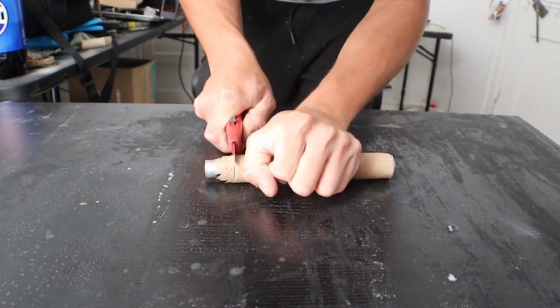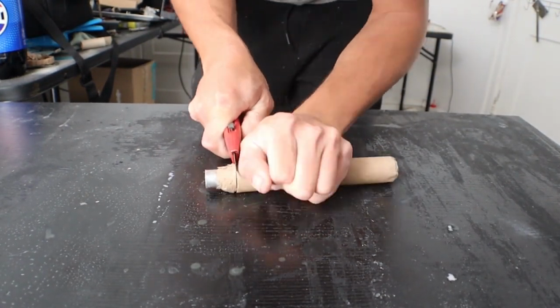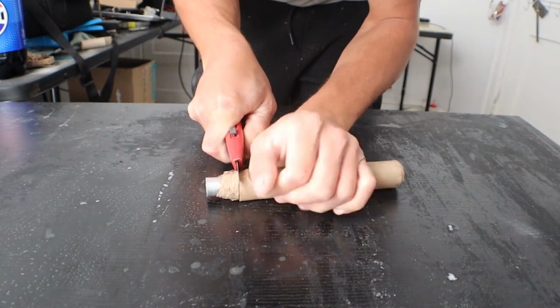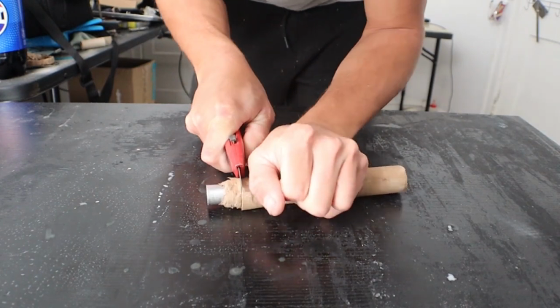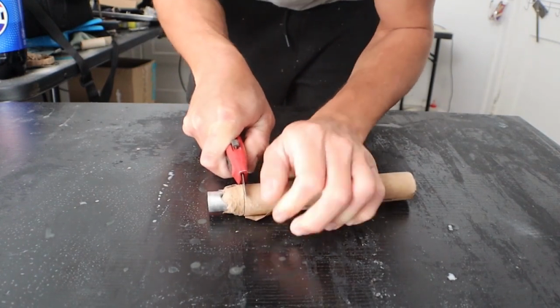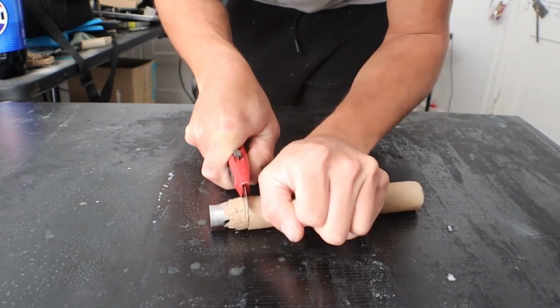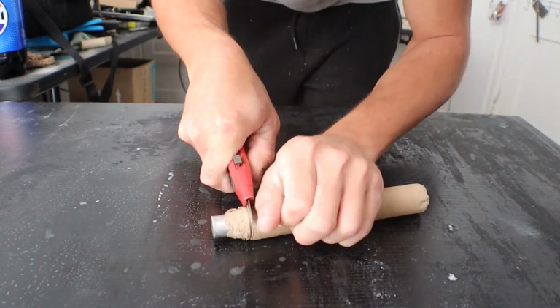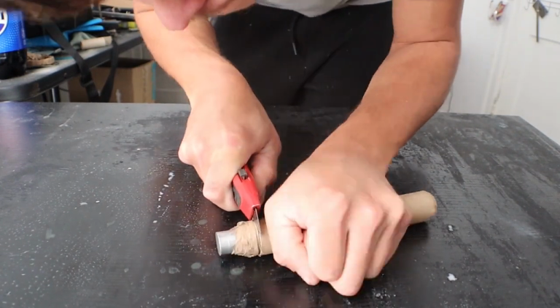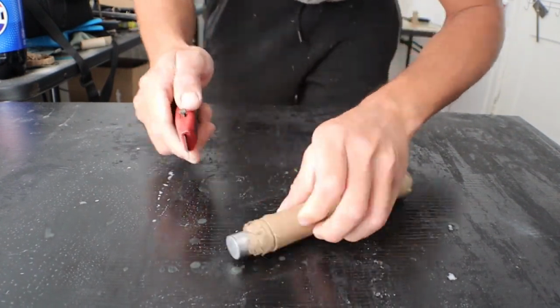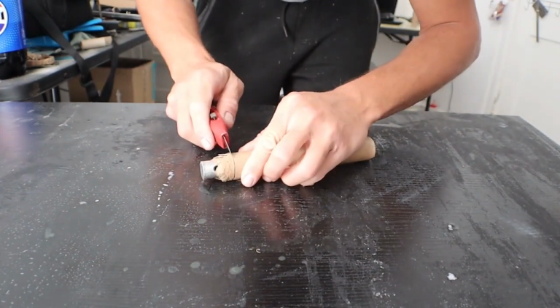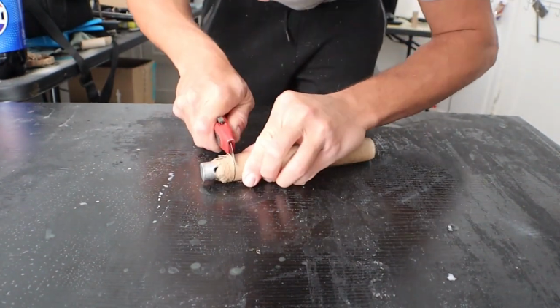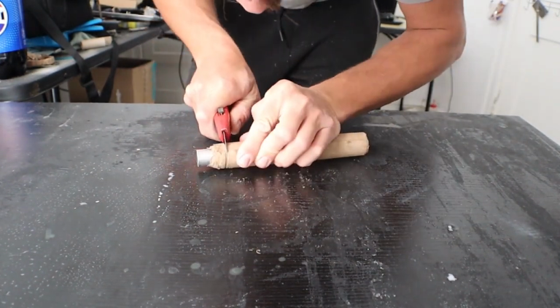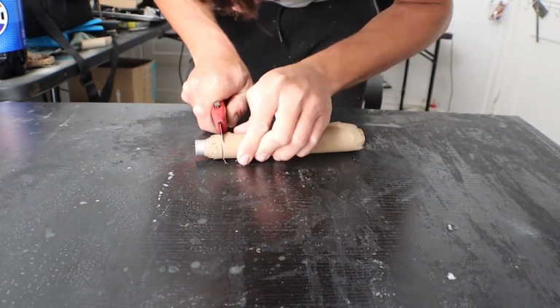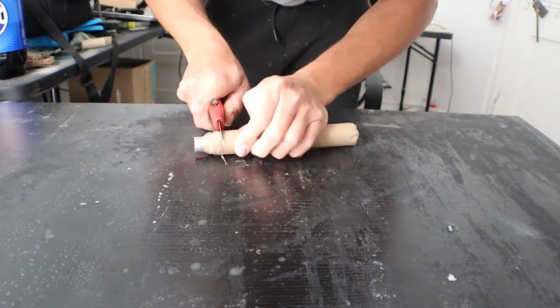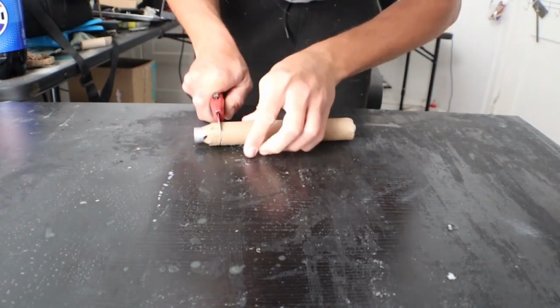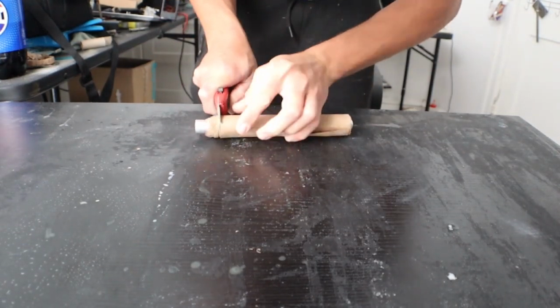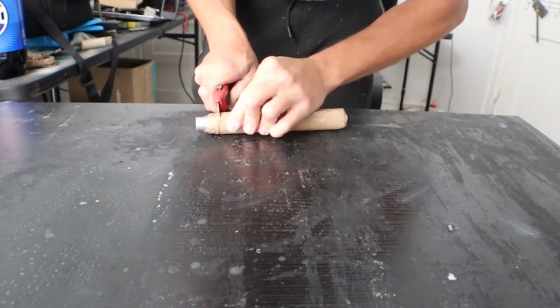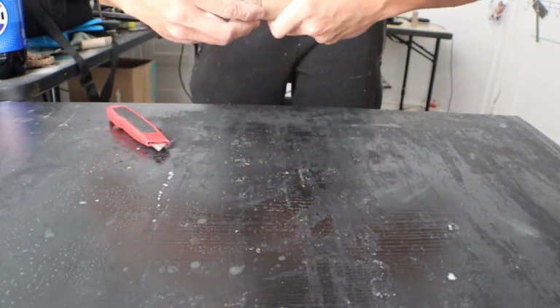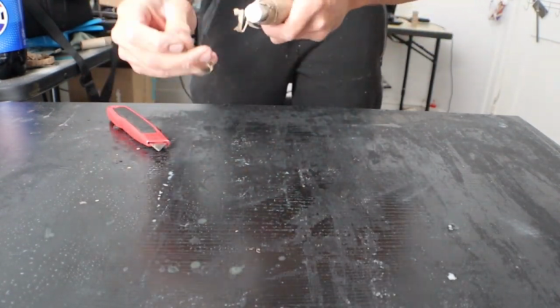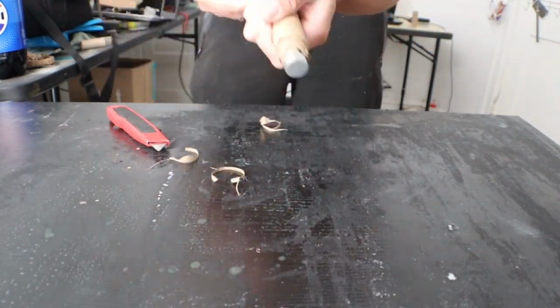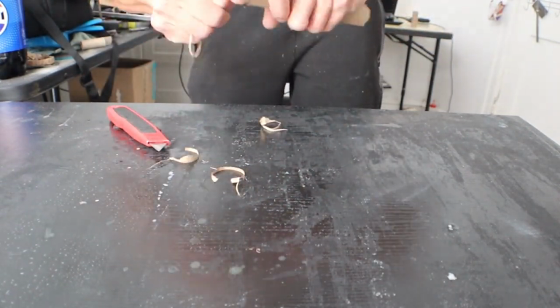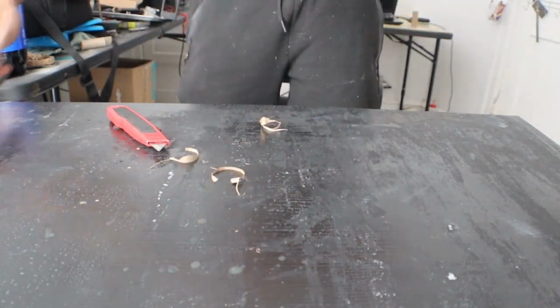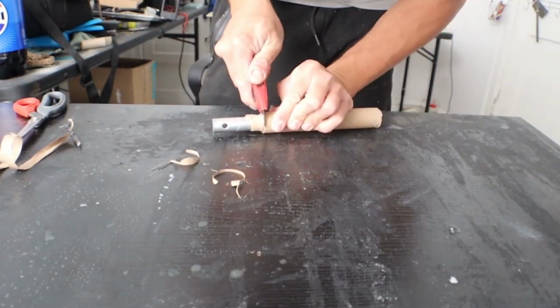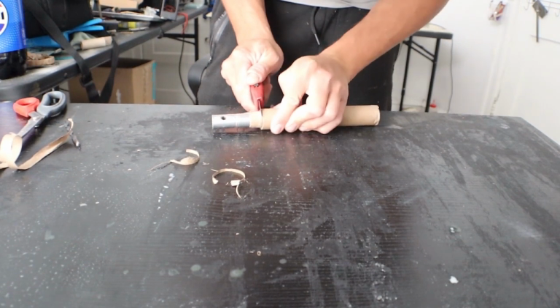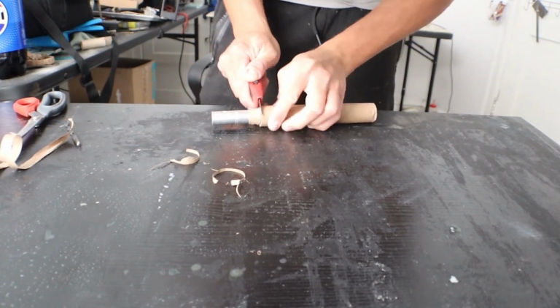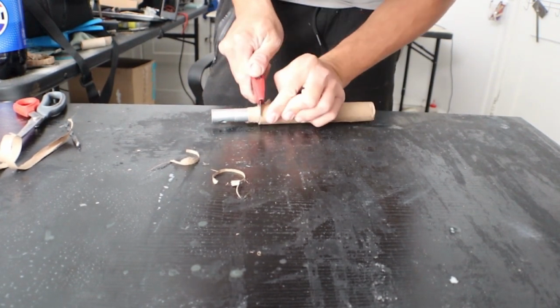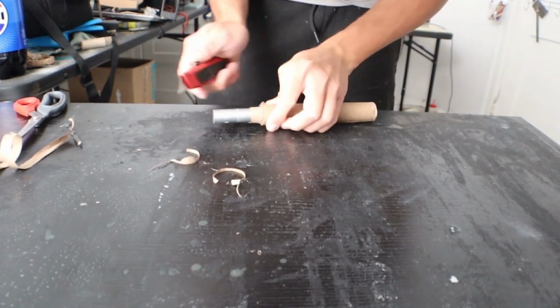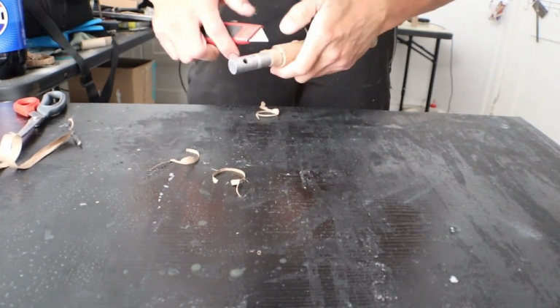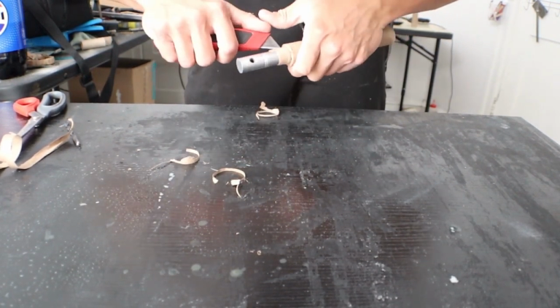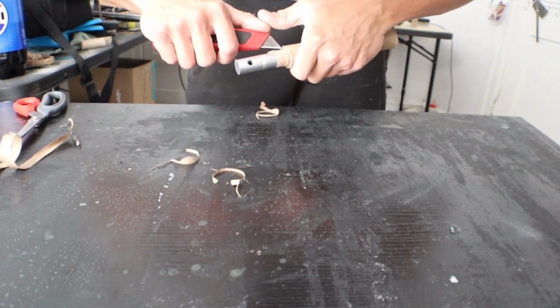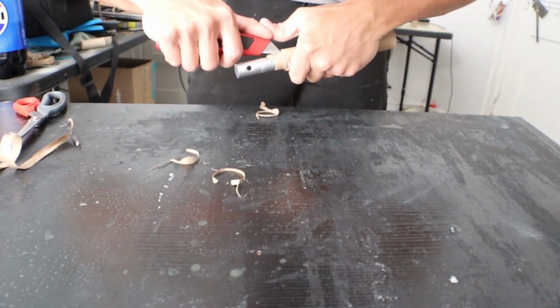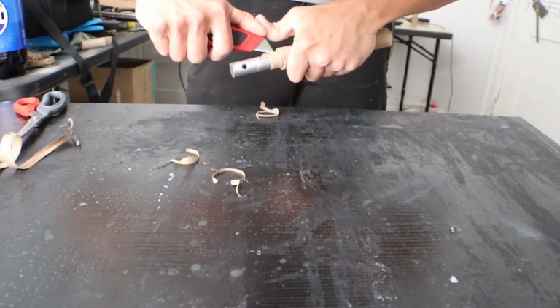Once the tube is rolled, it should not be hard to remove from the stick after the process is complete. Don't worry about the paper that comes out at the ends — that always happens. Just pay attention to trimming it after.